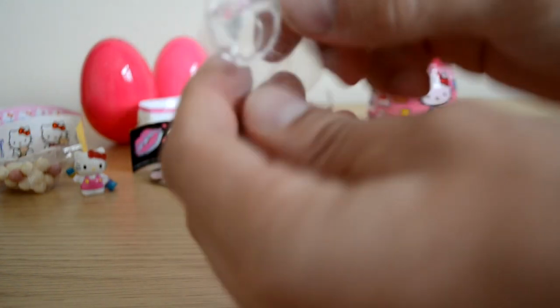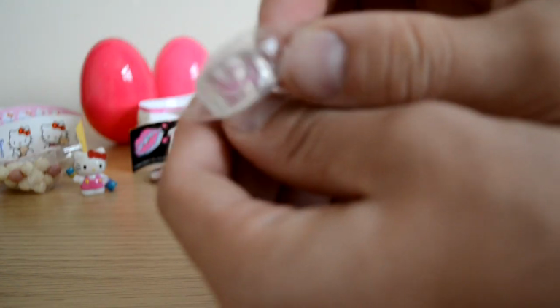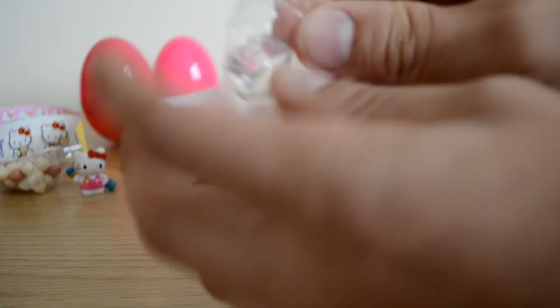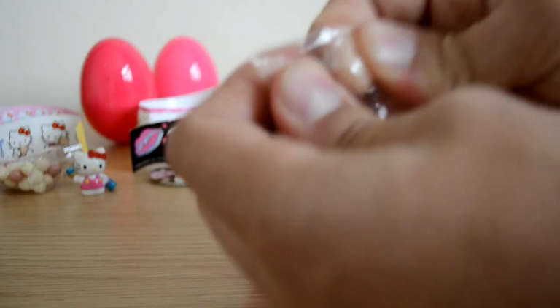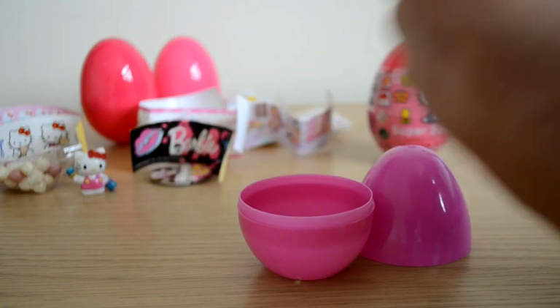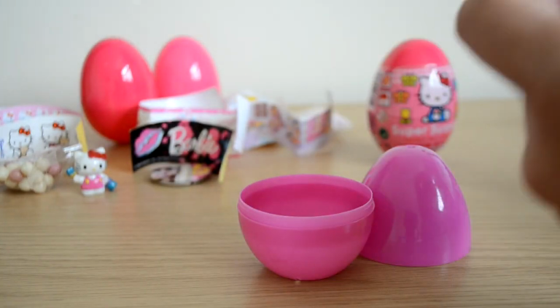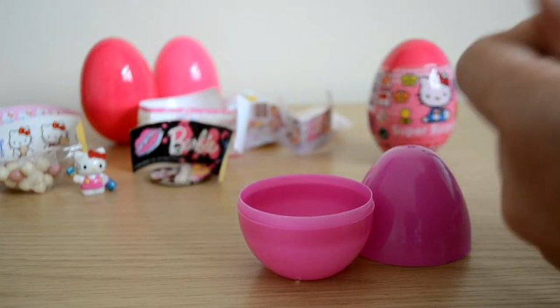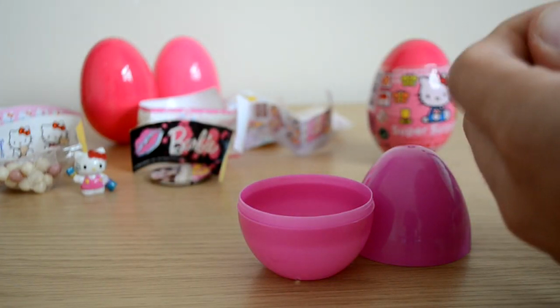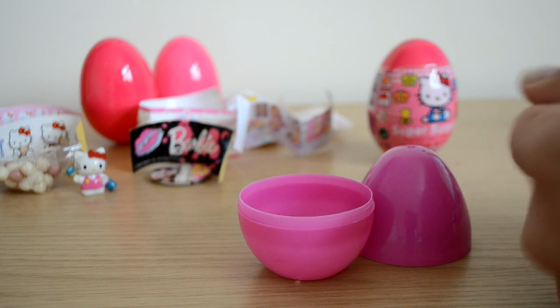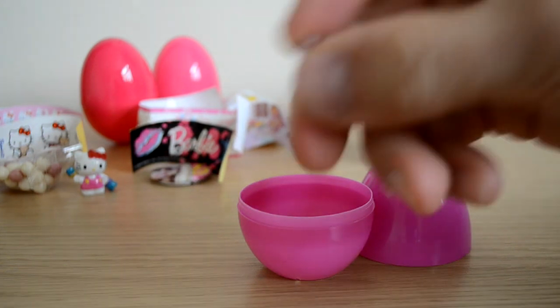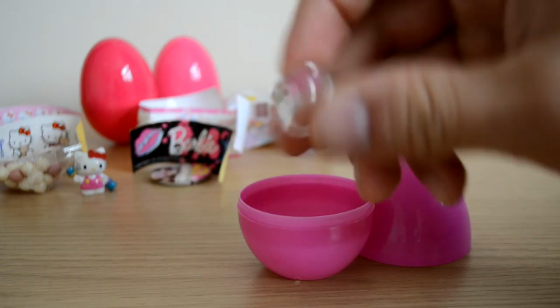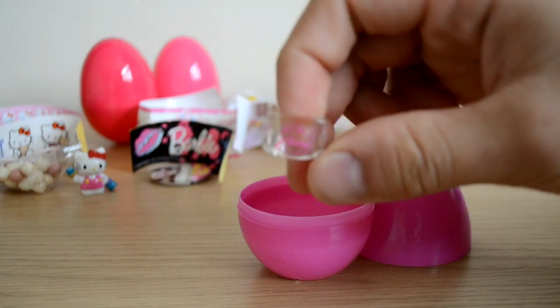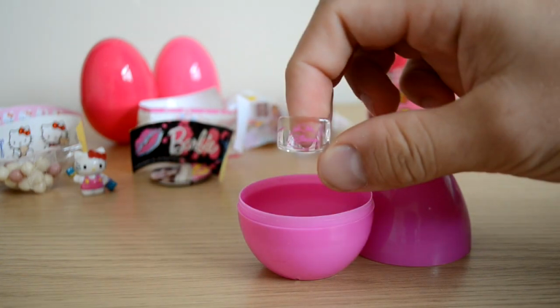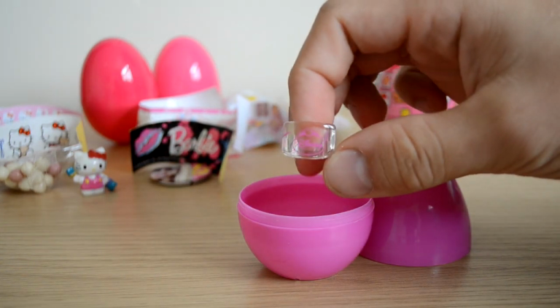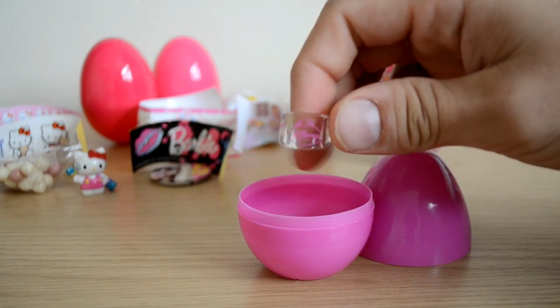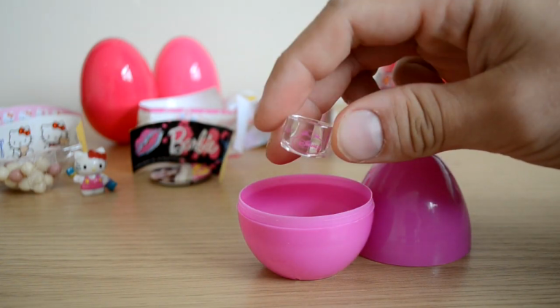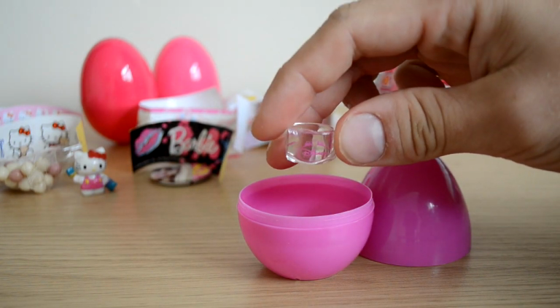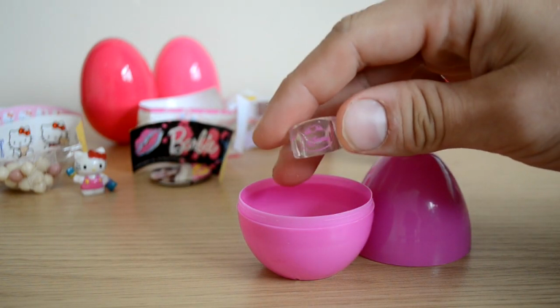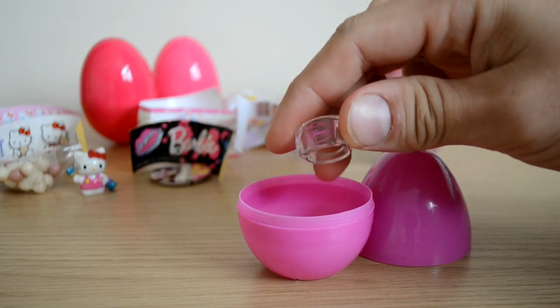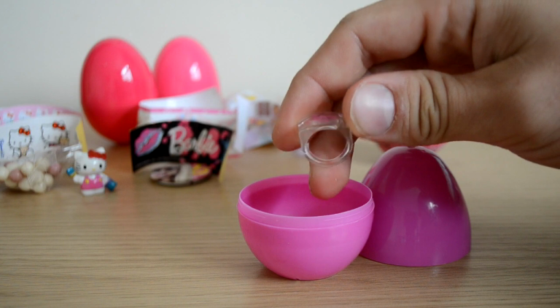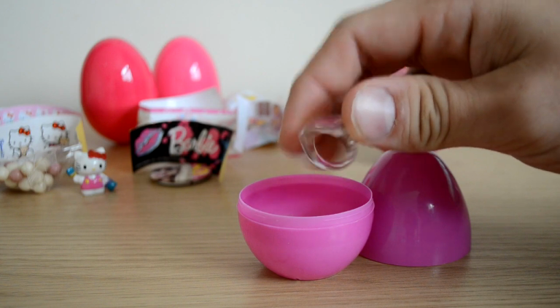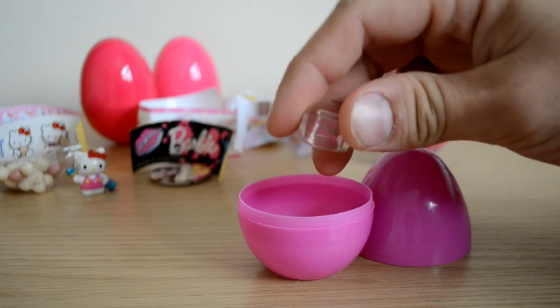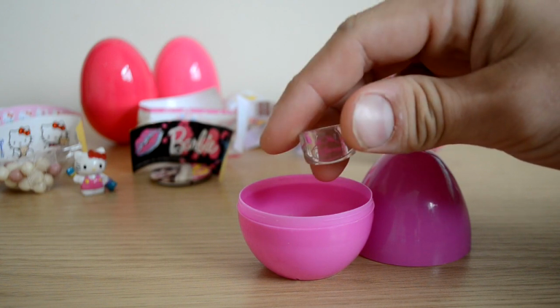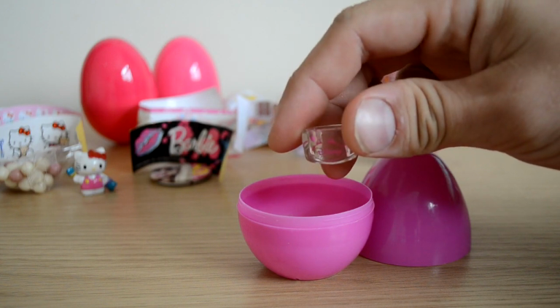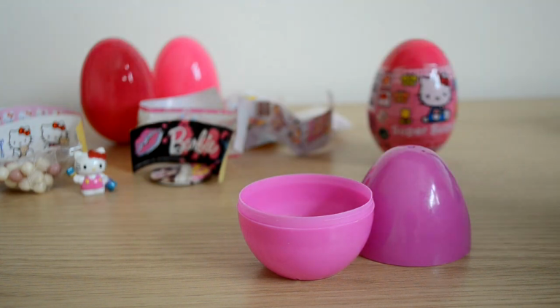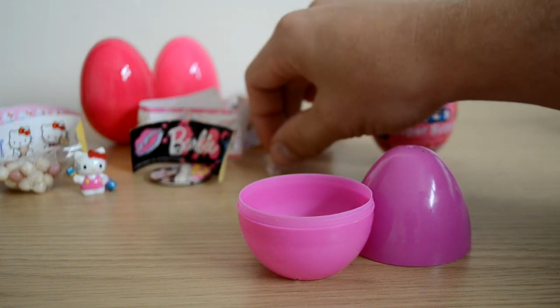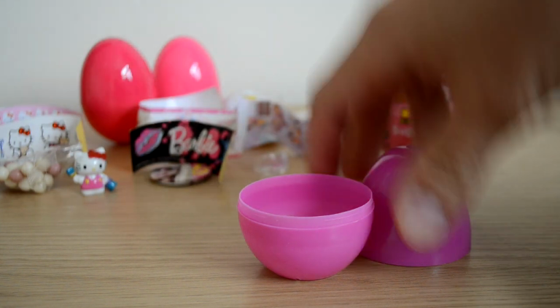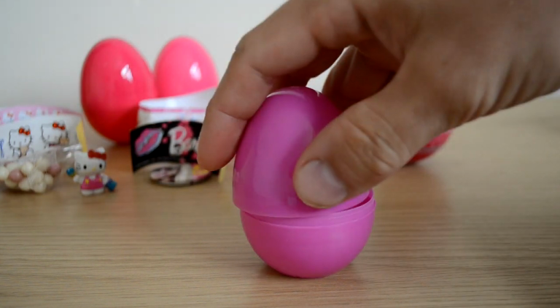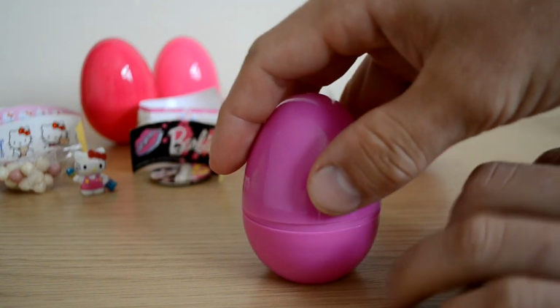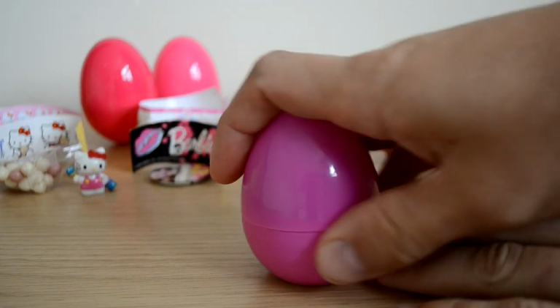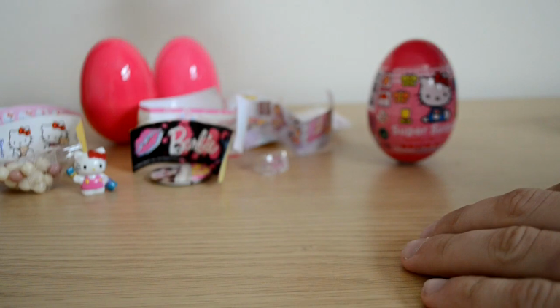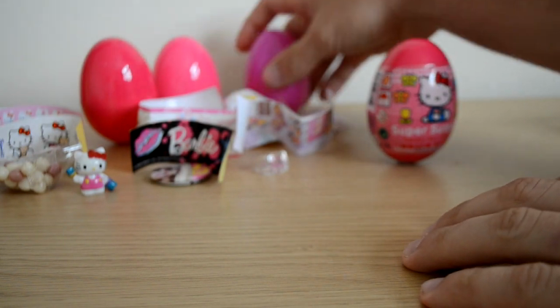And we have a ring - let me just get that out and show you. On the front it says Disney, which is really cool. It's quite a nice little see-through ring for kids.